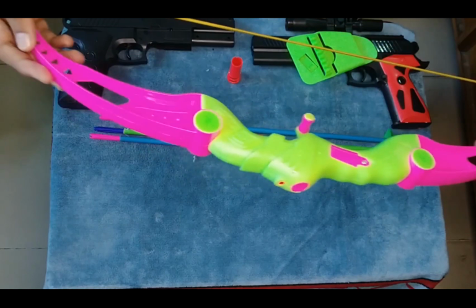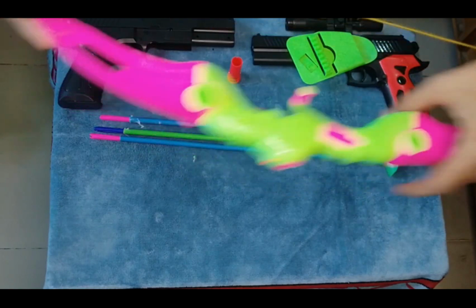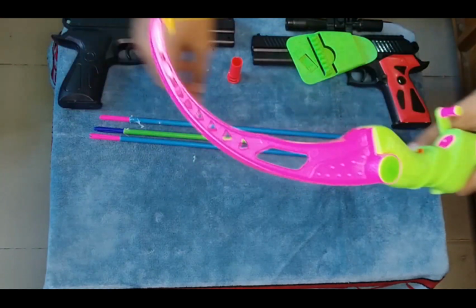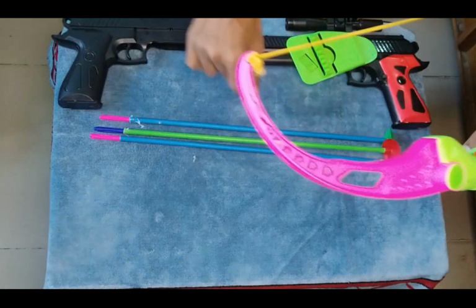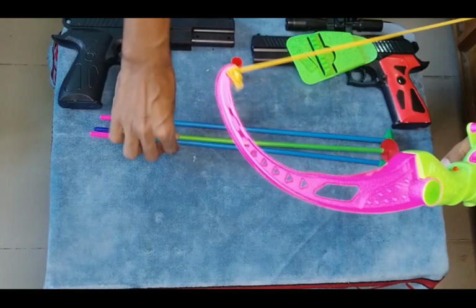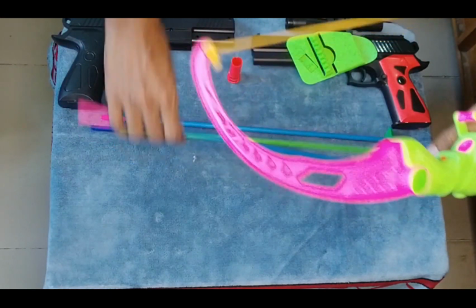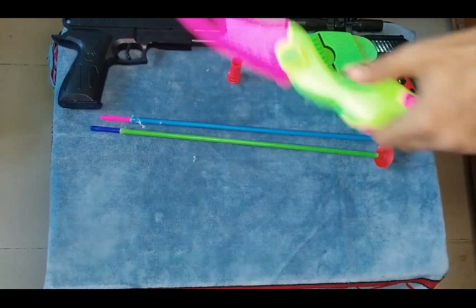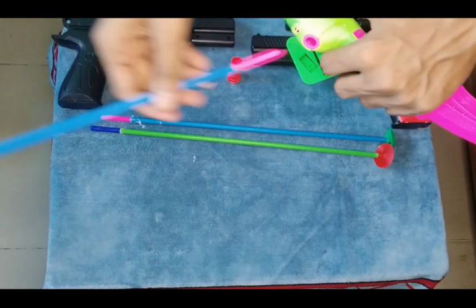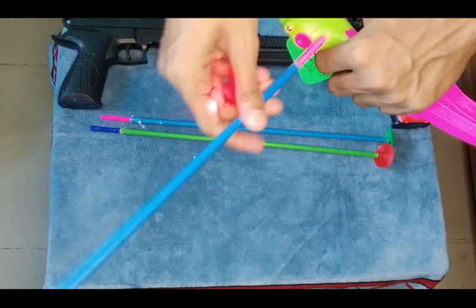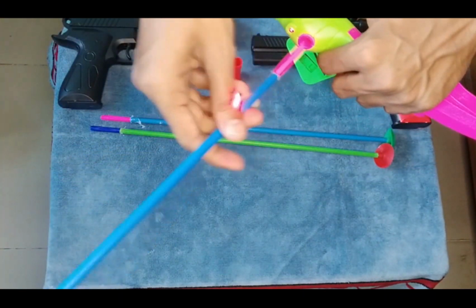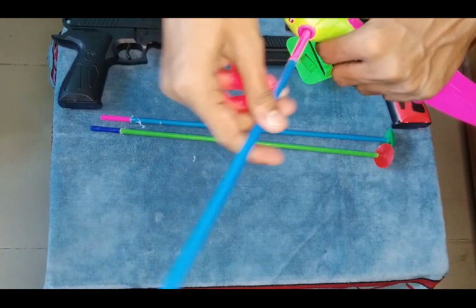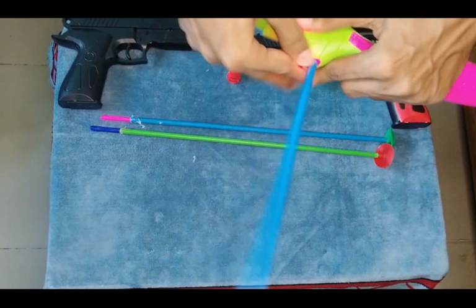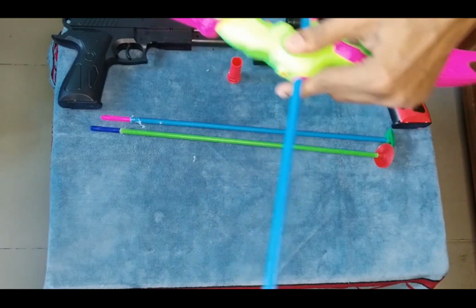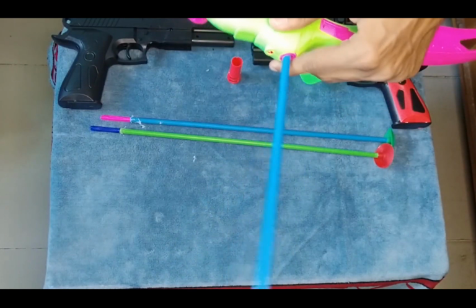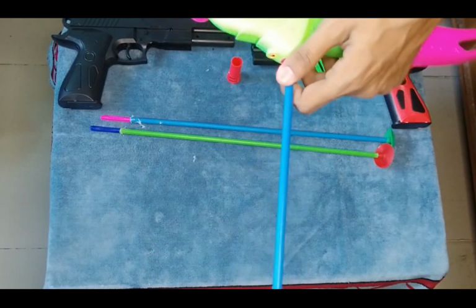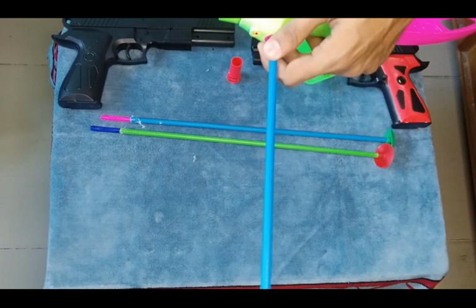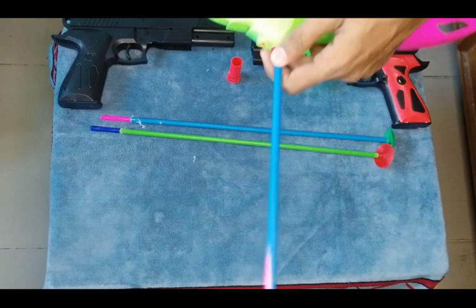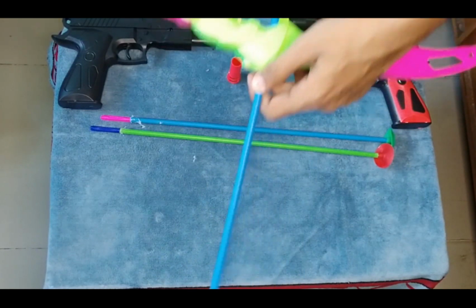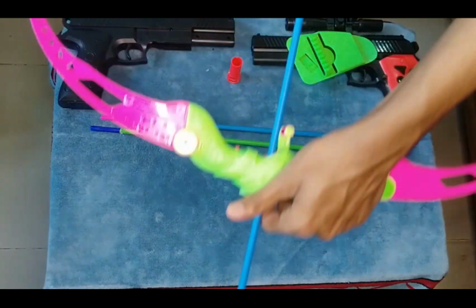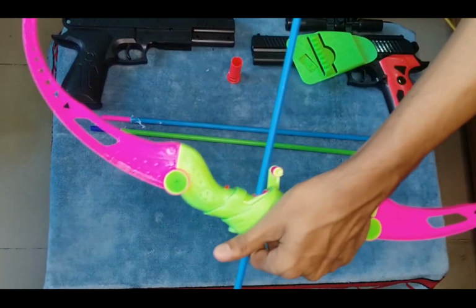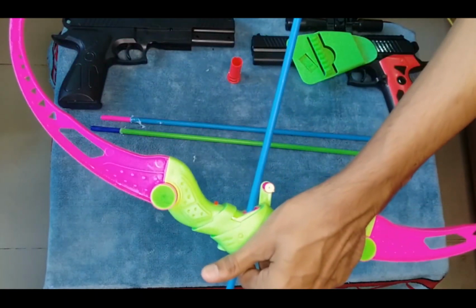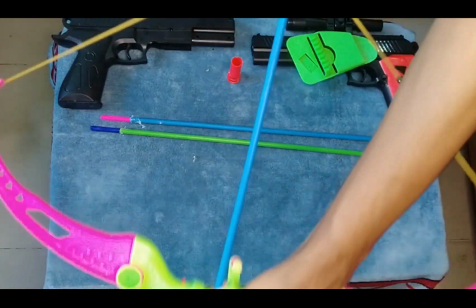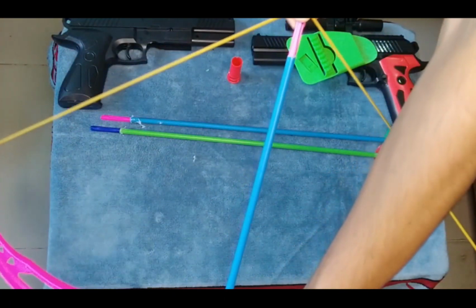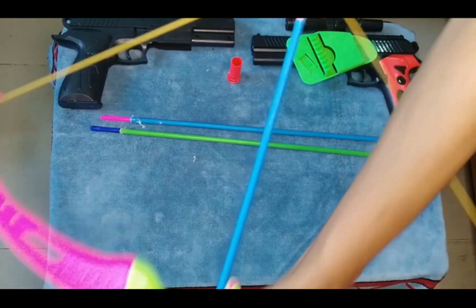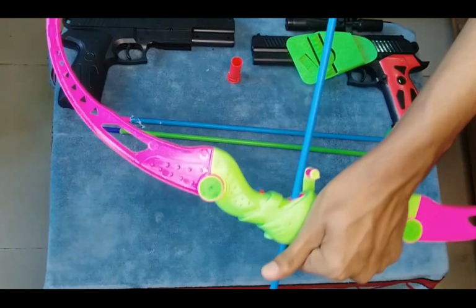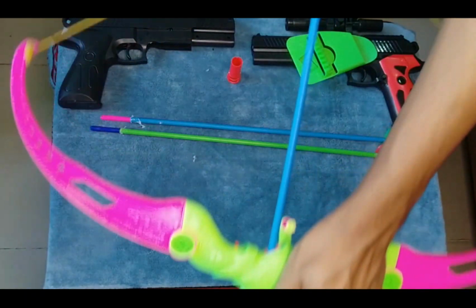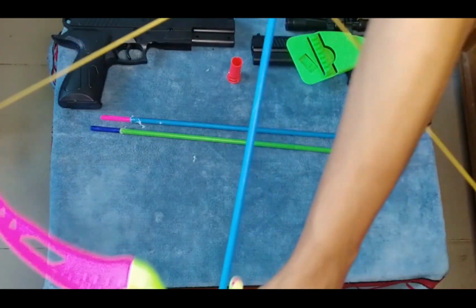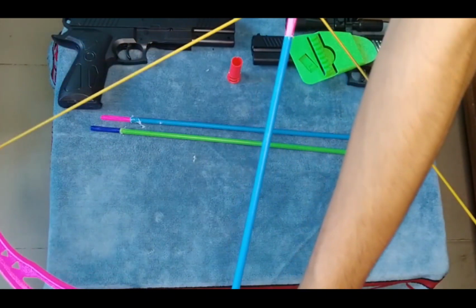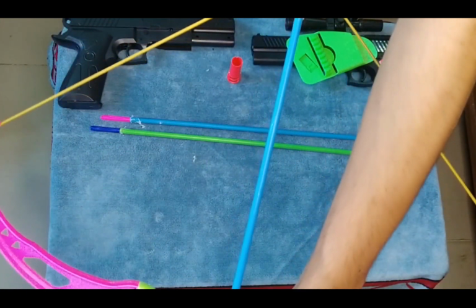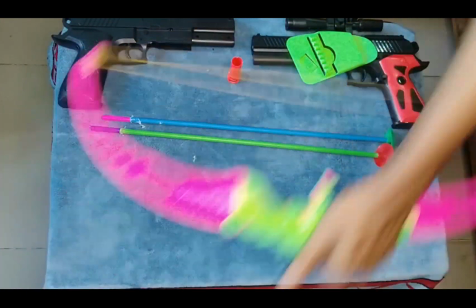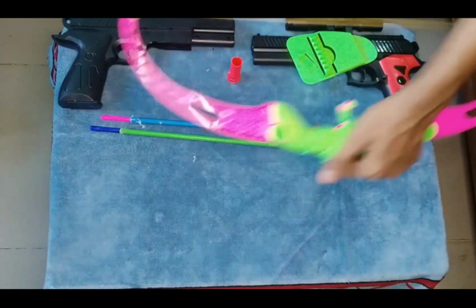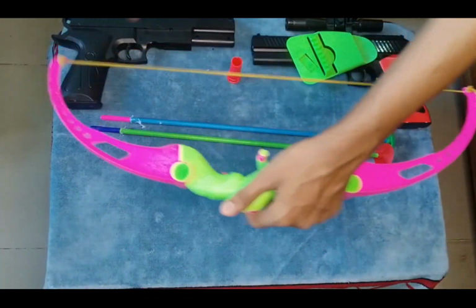And how it works — this is a bow, okay. How it works: first of all you need an arrow, then complete. Turn and shoot — oh wow!